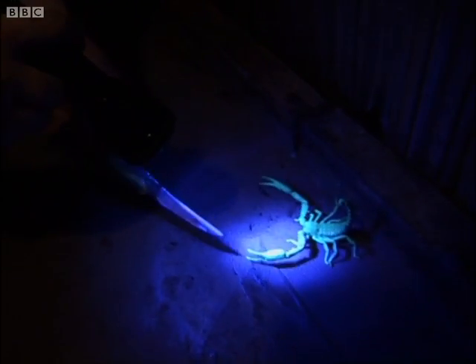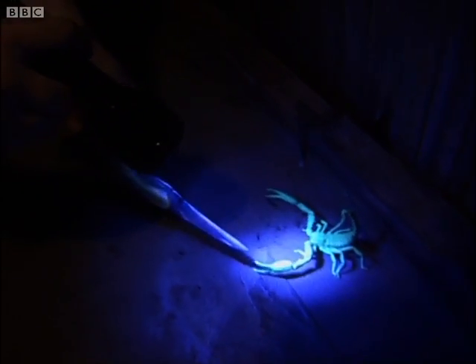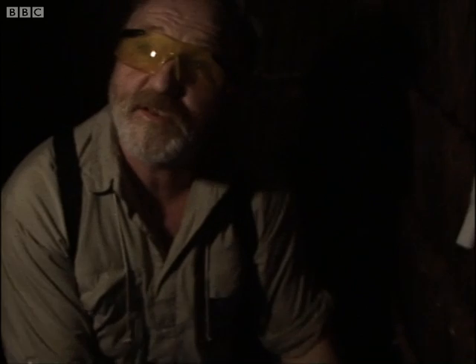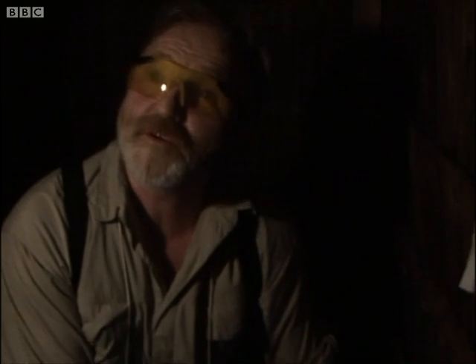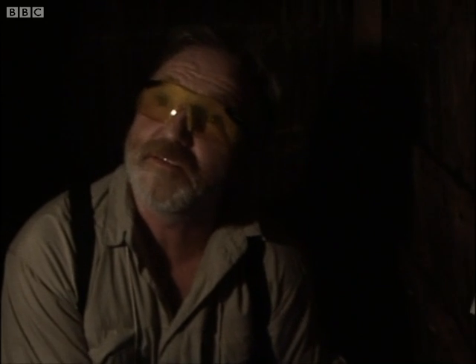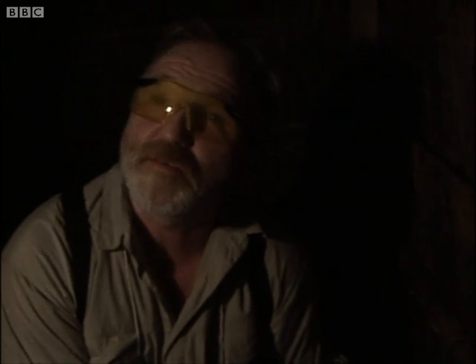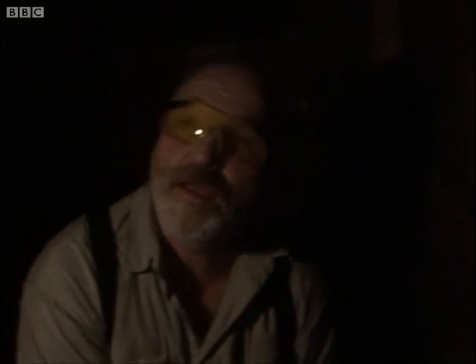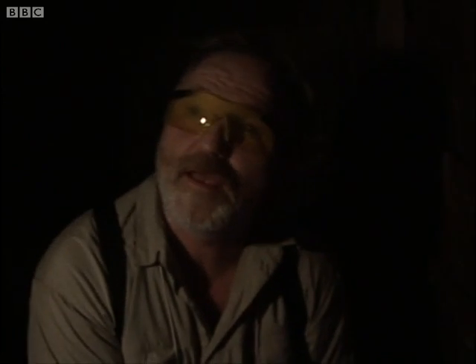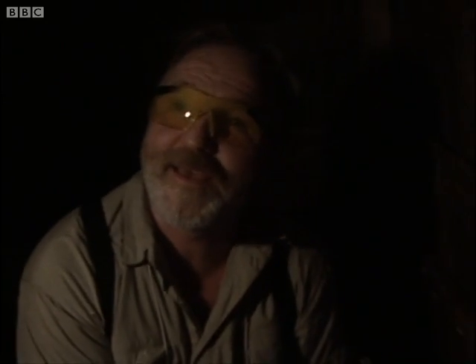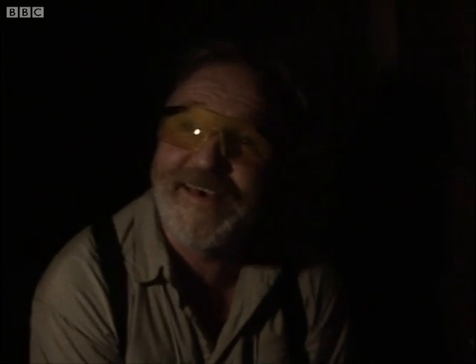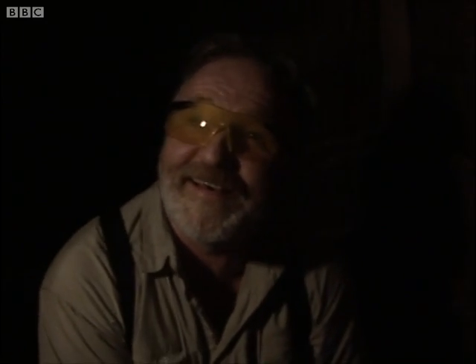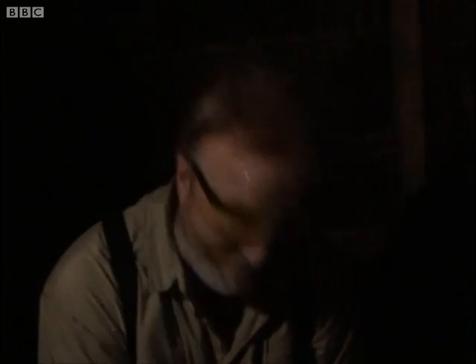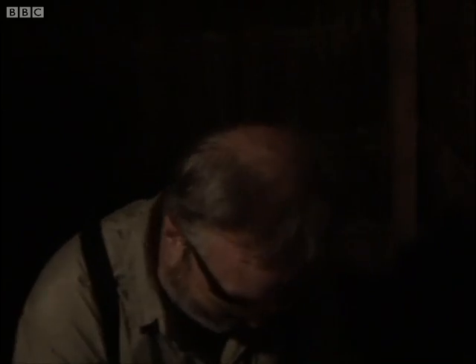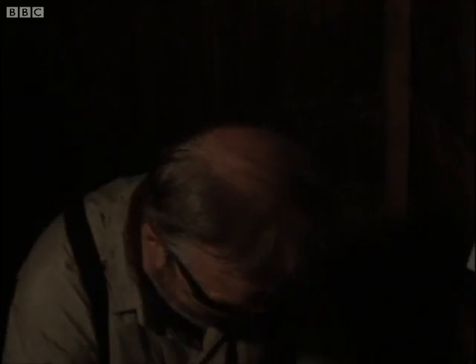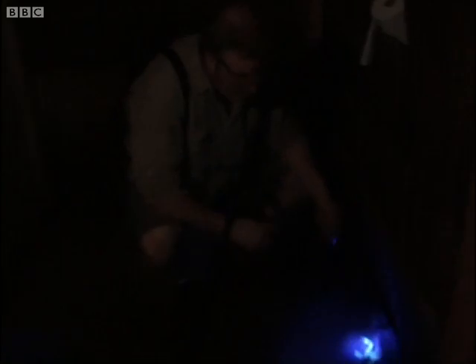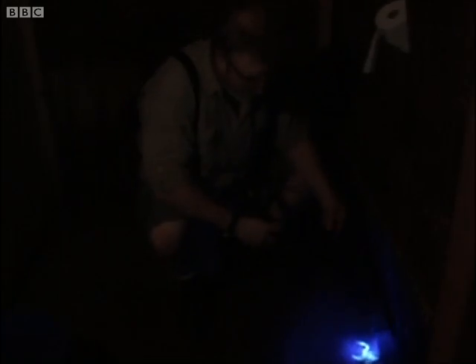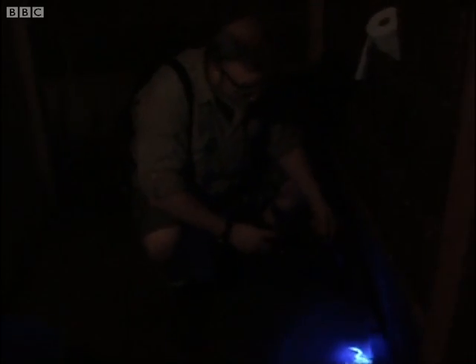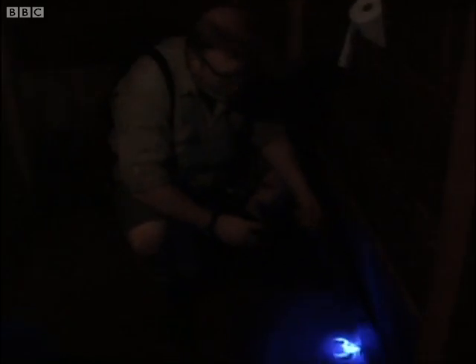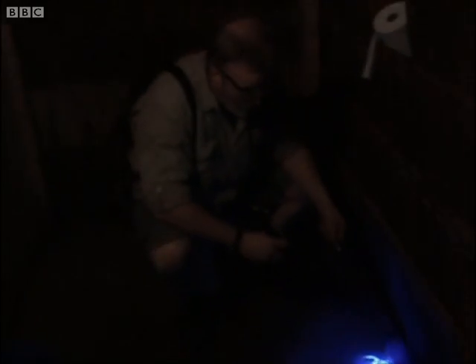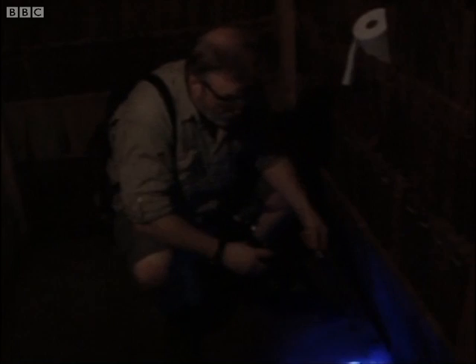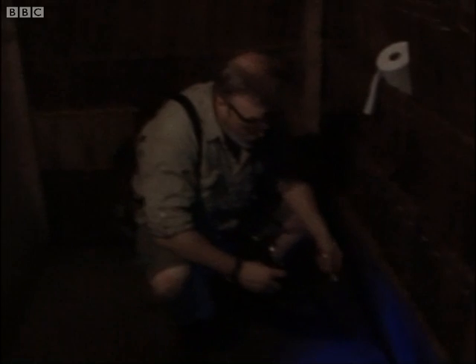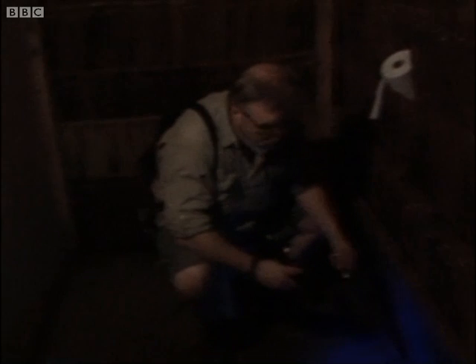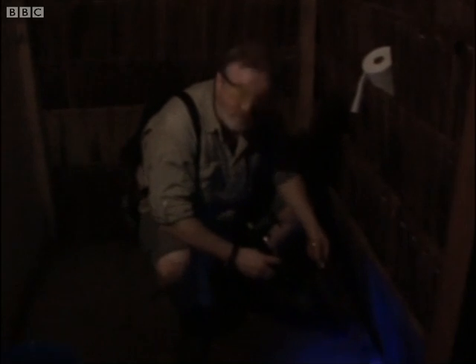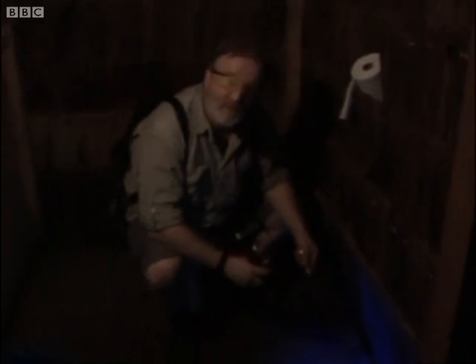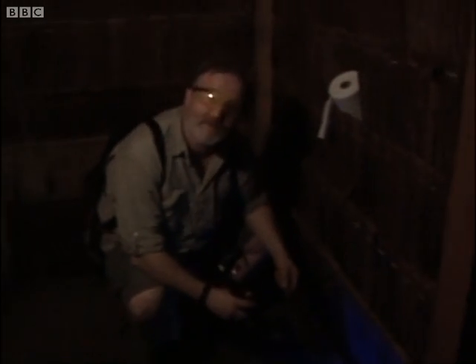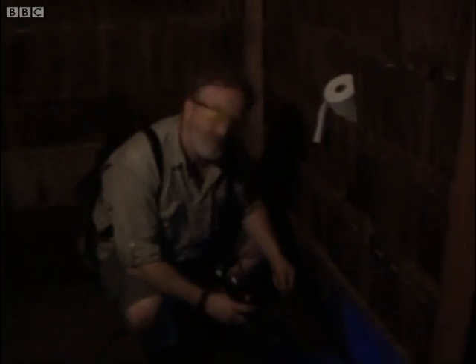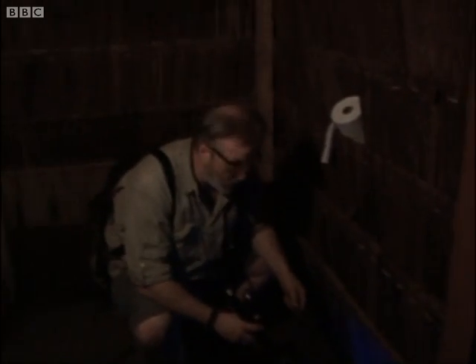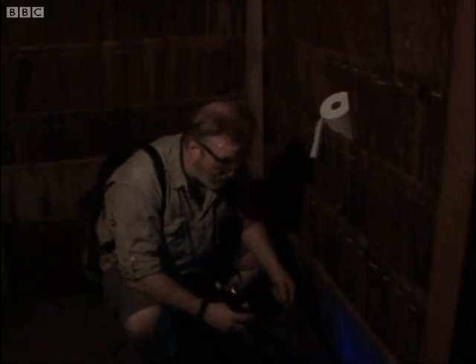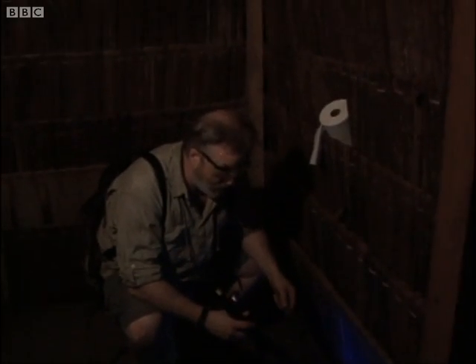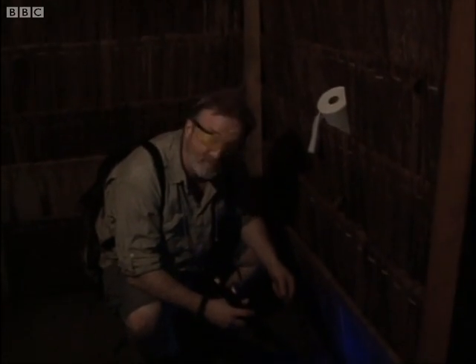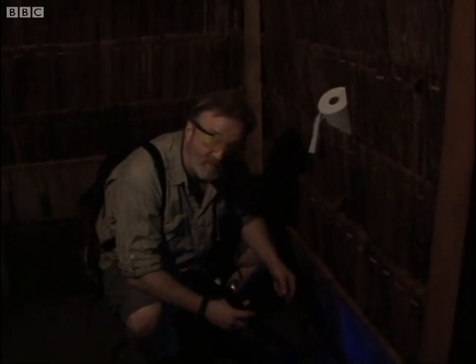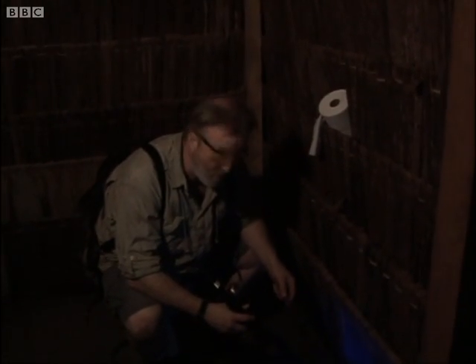That's what we share the toilets with here. This is actually the most fun I've had on a toilet, I think, for a long time.